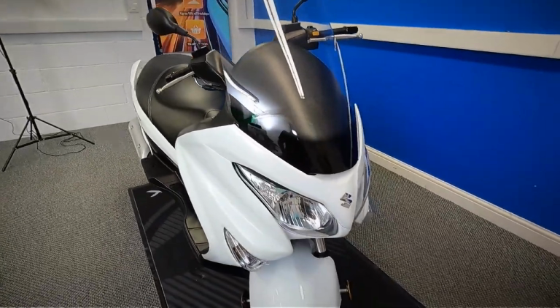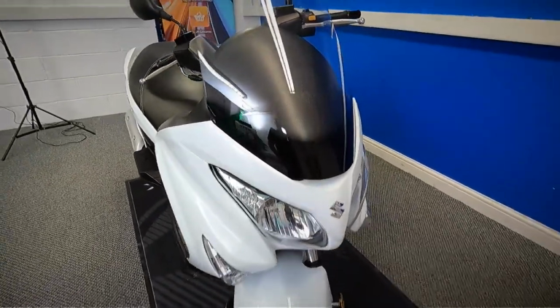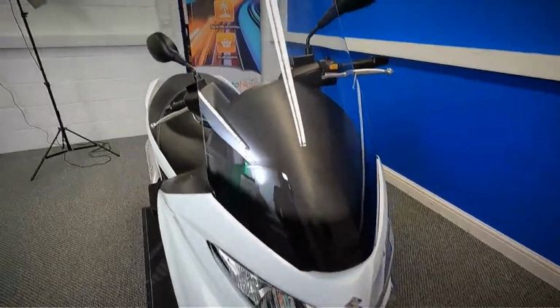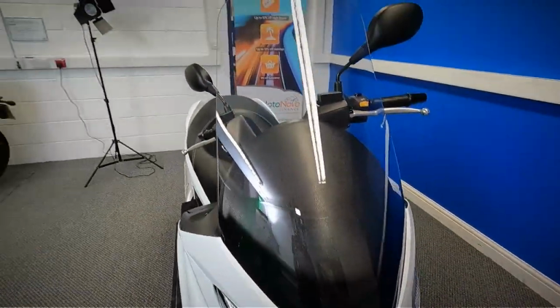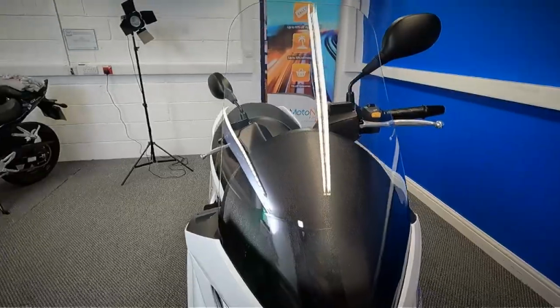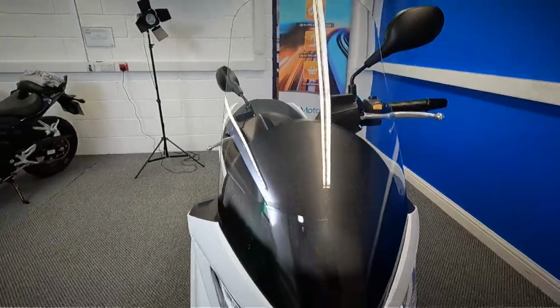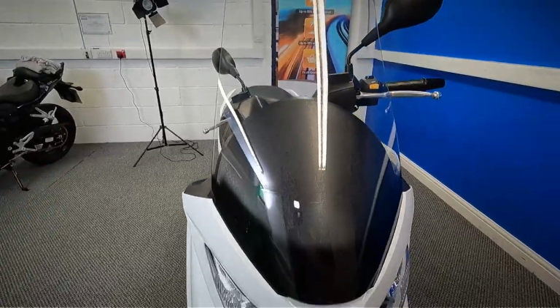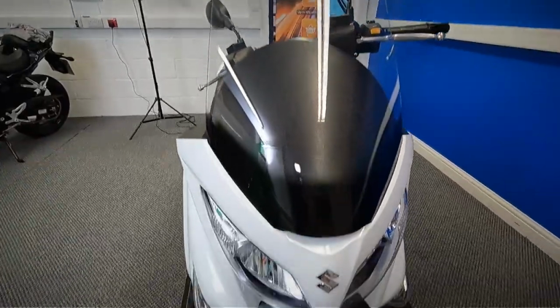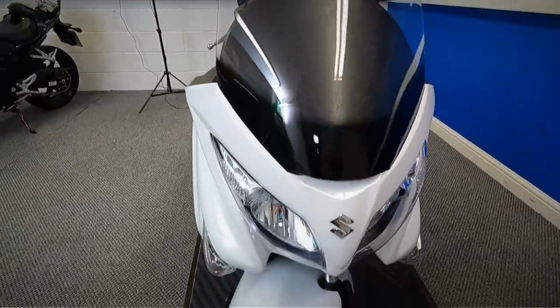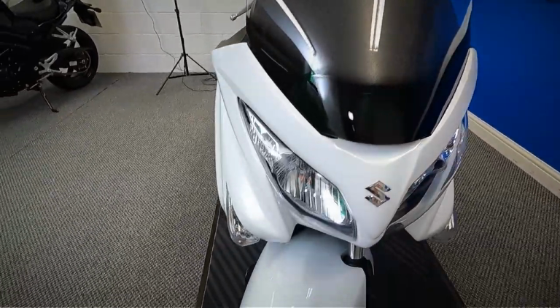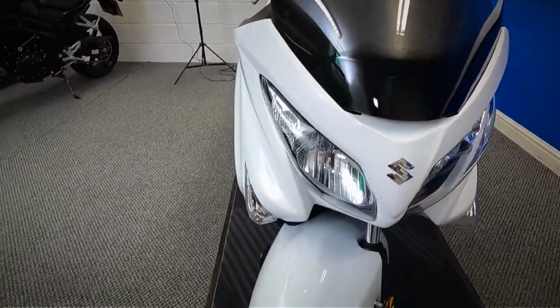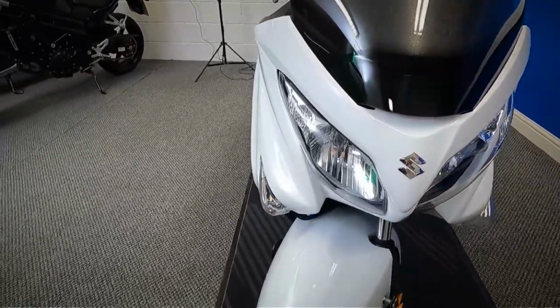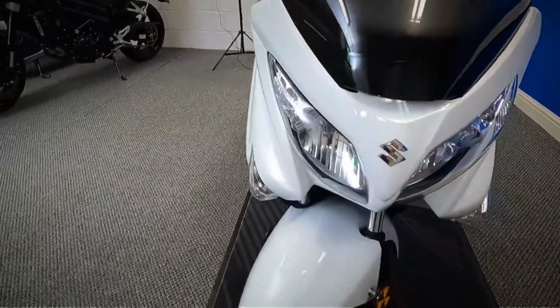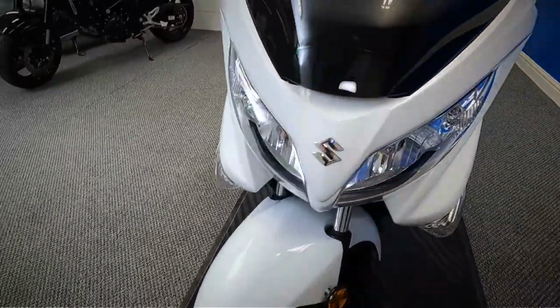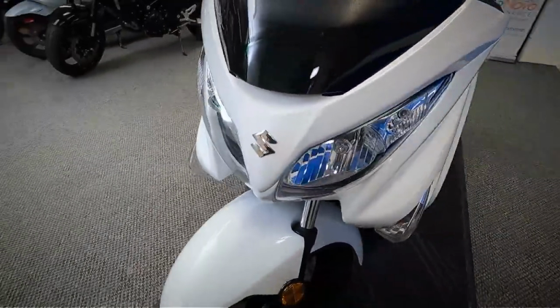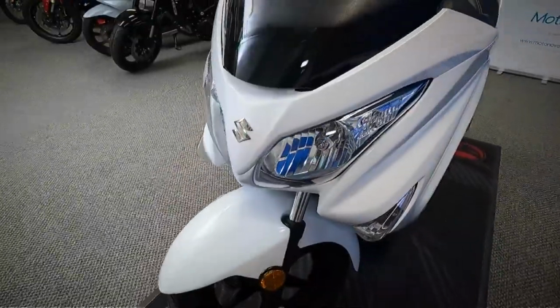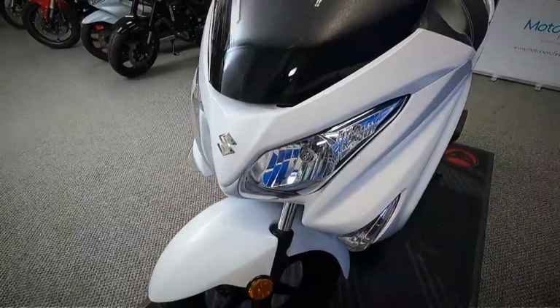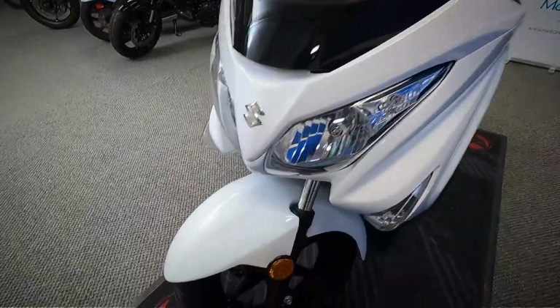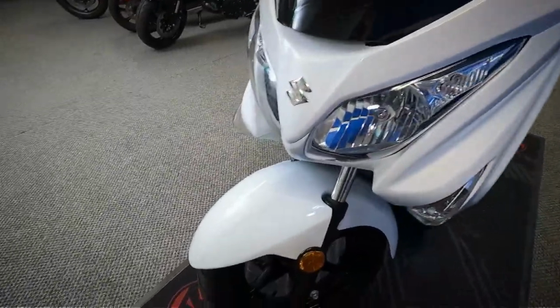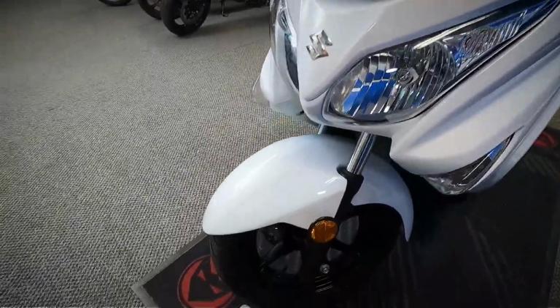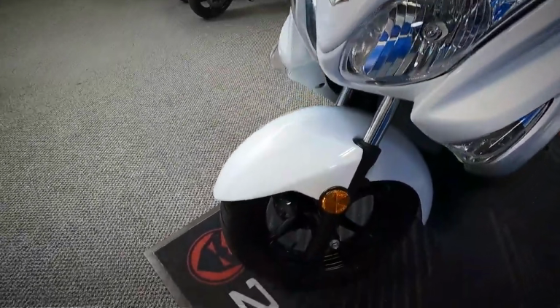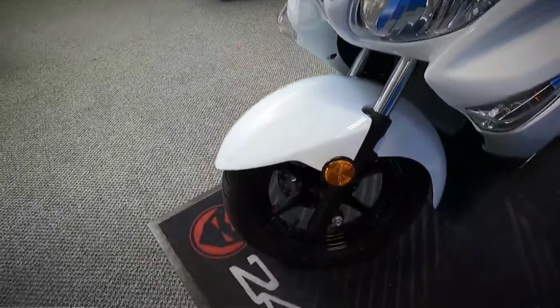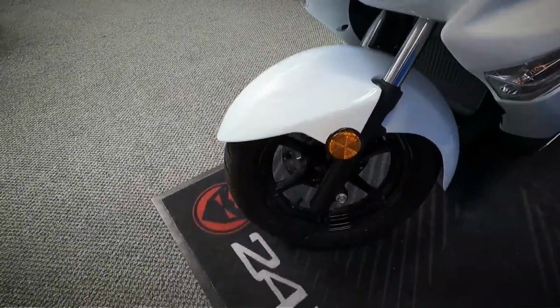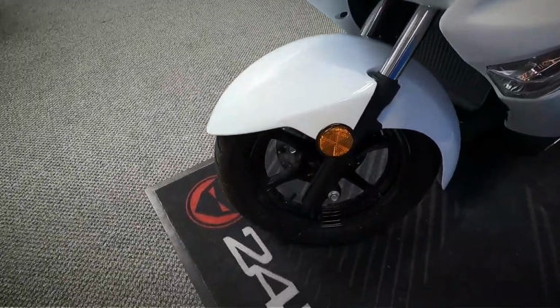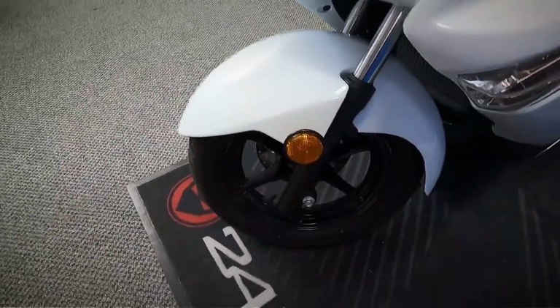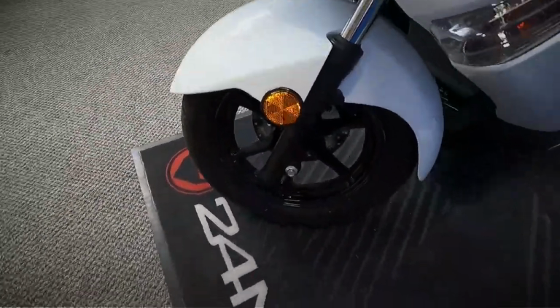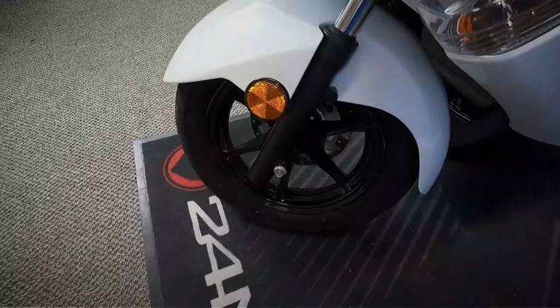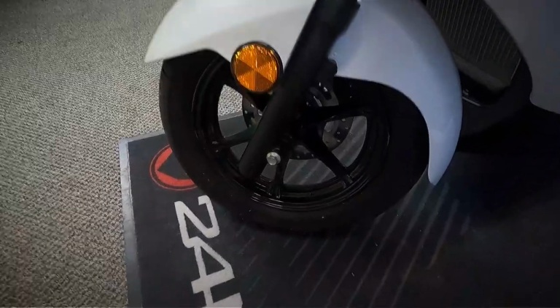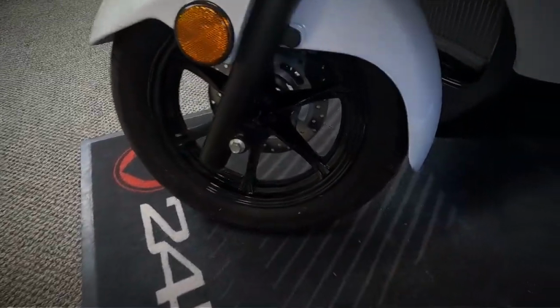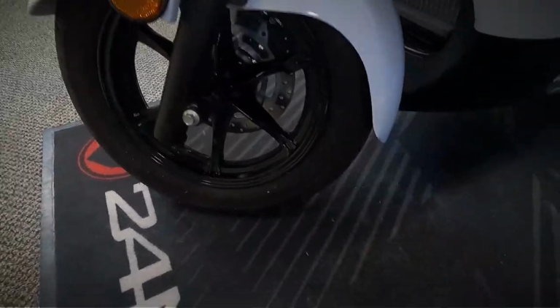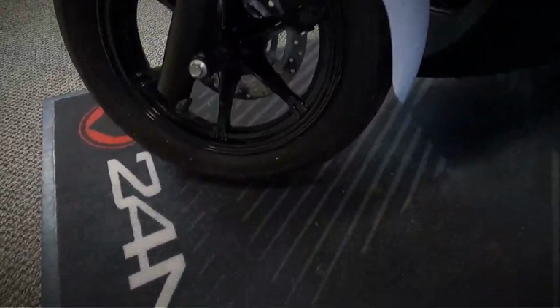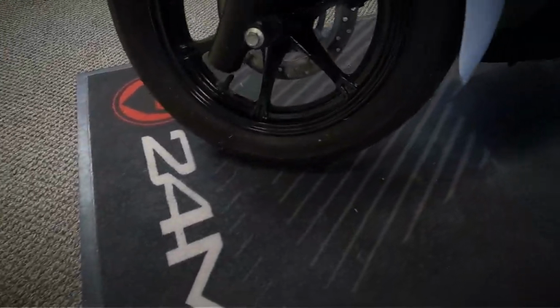So what we'll do is start at the front and work all the way around the bike. It's in a nice metallic white. It does also have ABS on this.